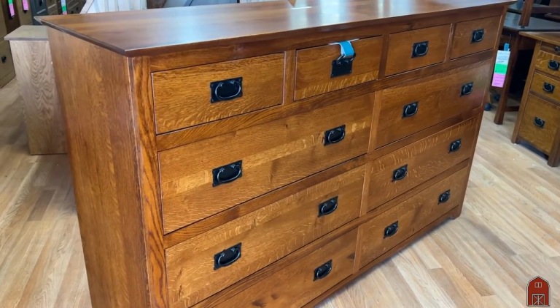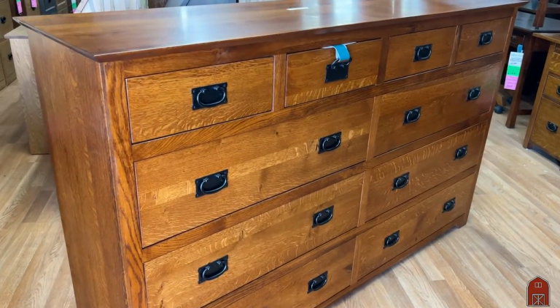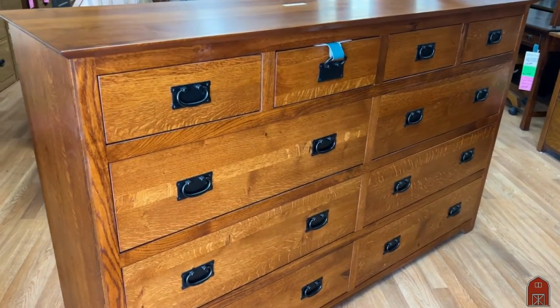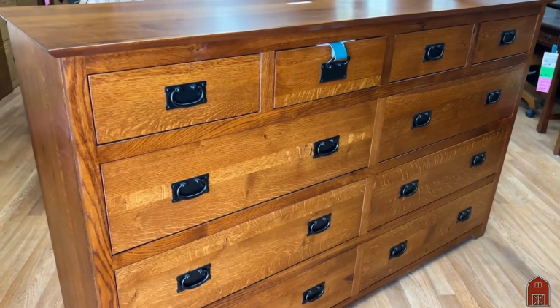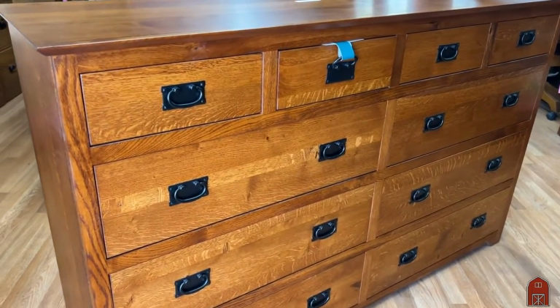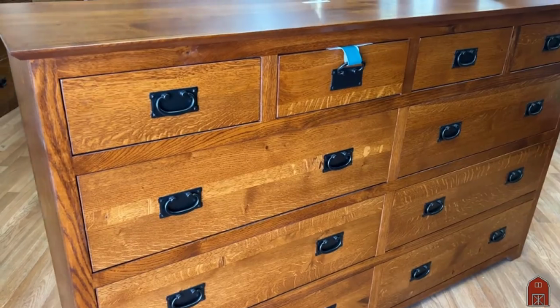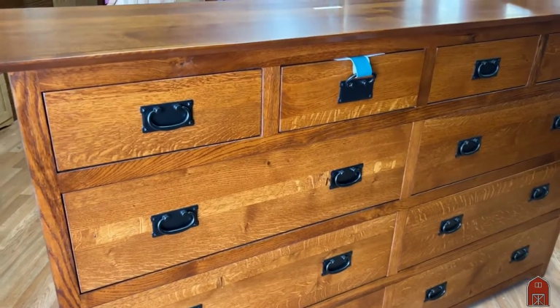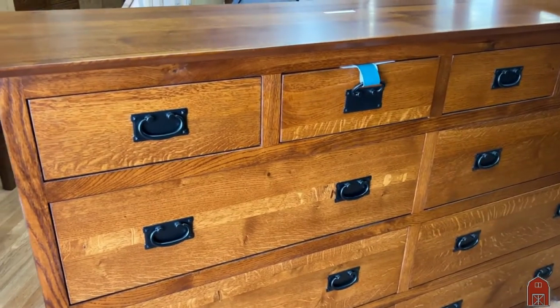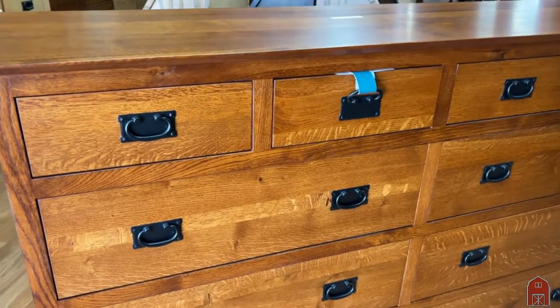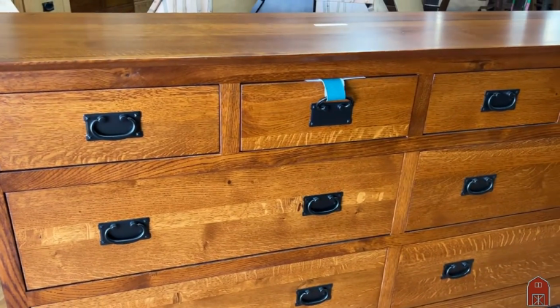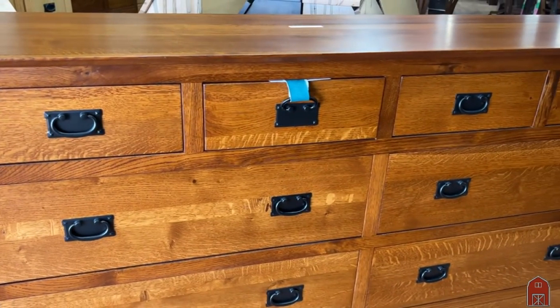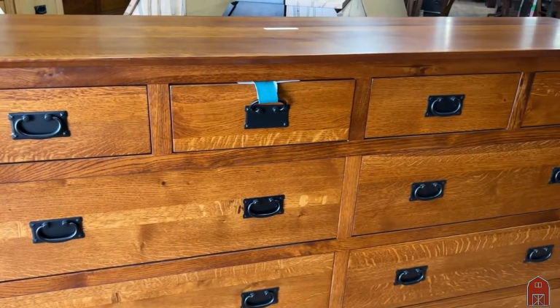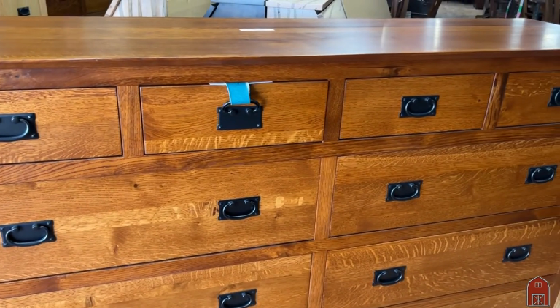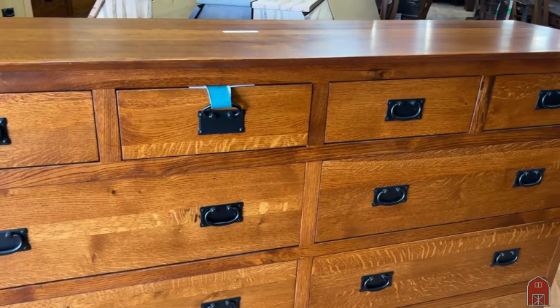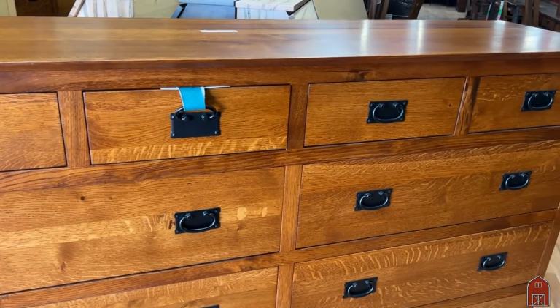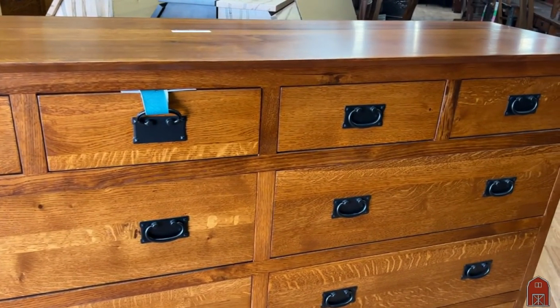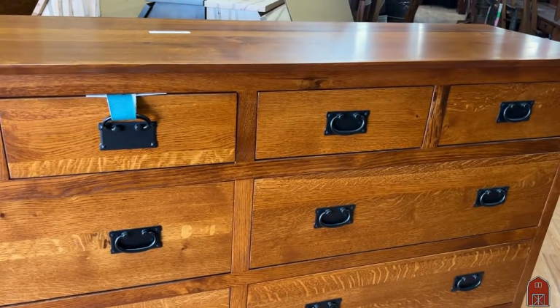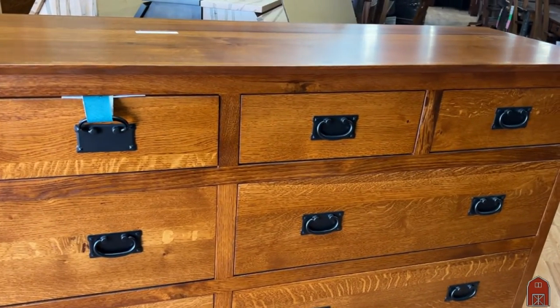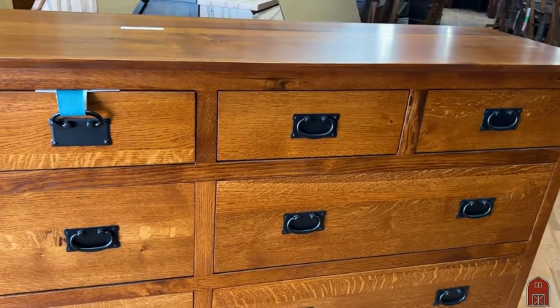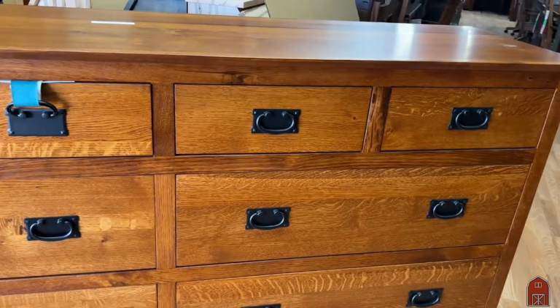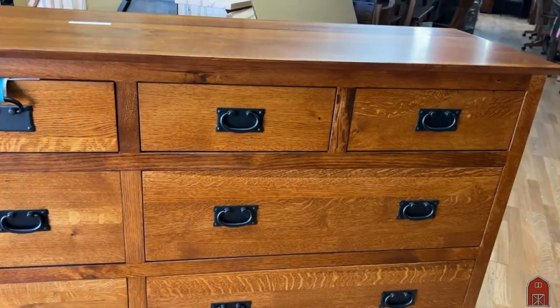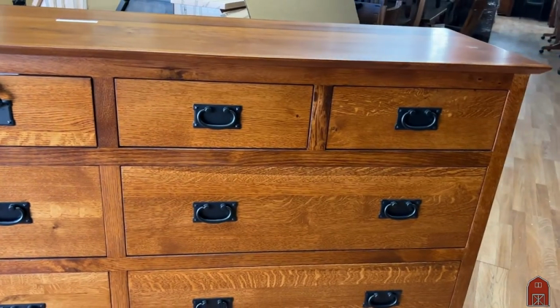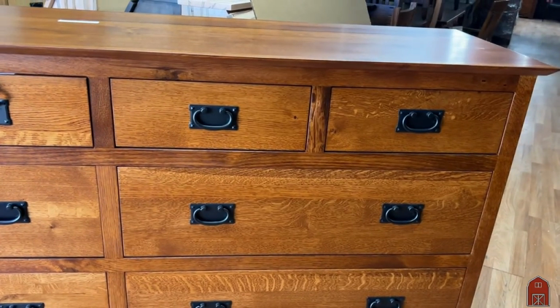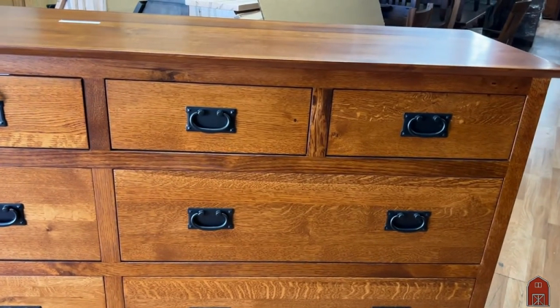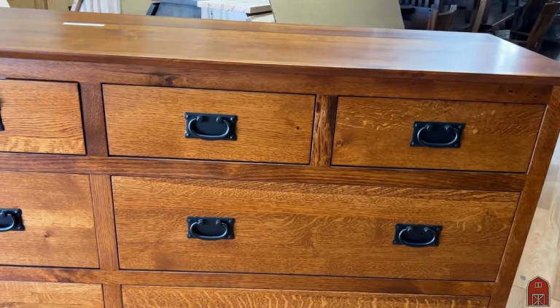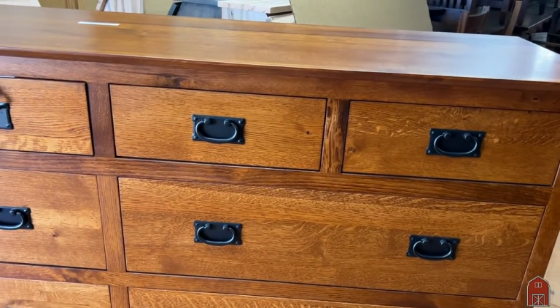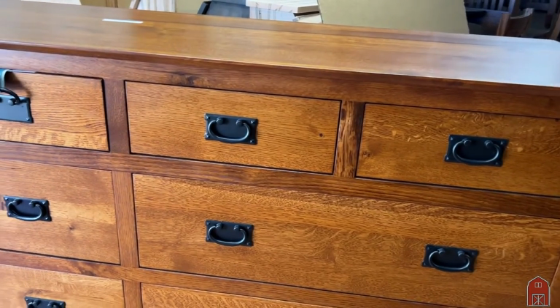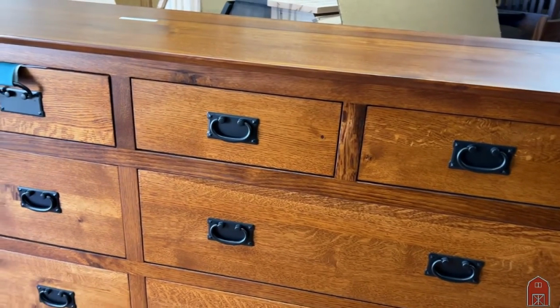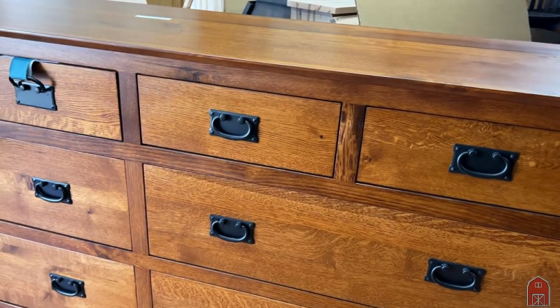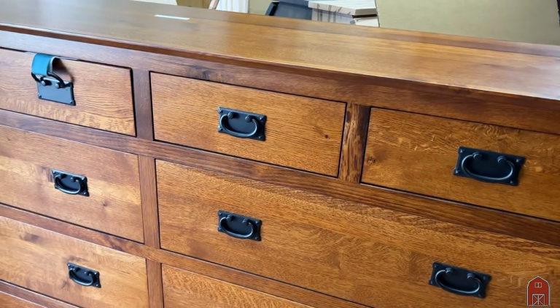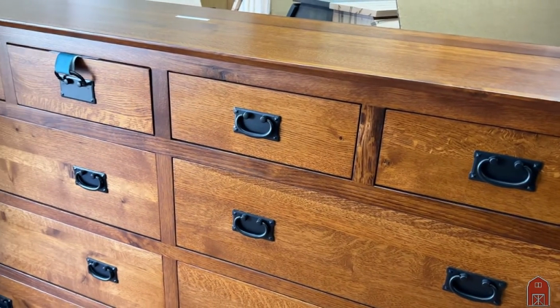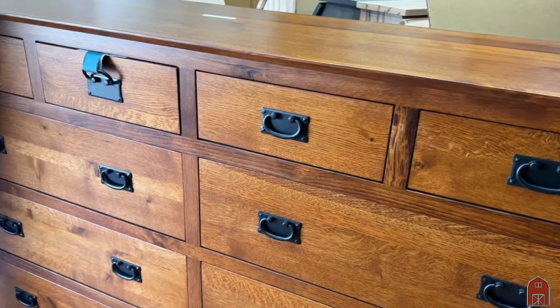Now we use solid oak tops, solid oak fronts, solid oak side panels. There's no particle board or press board in any of our Yancy Cobler or virtually any of our products.